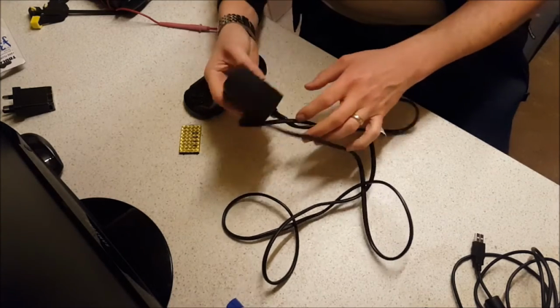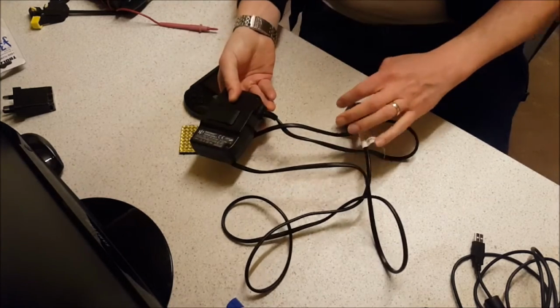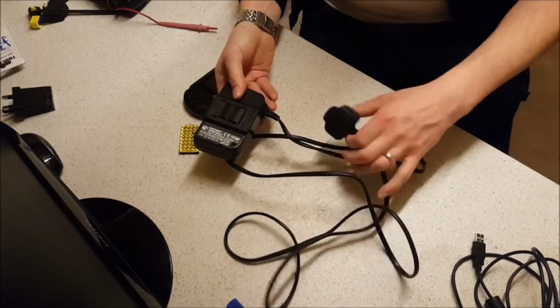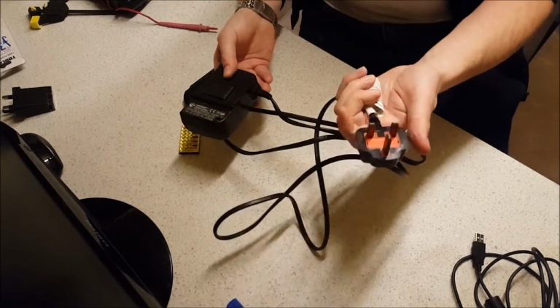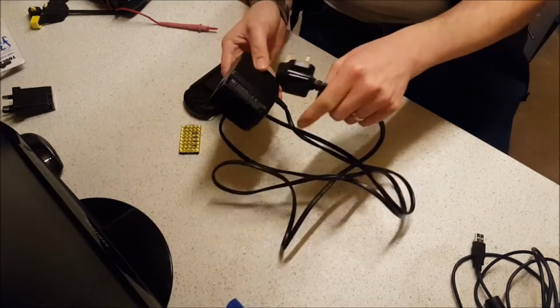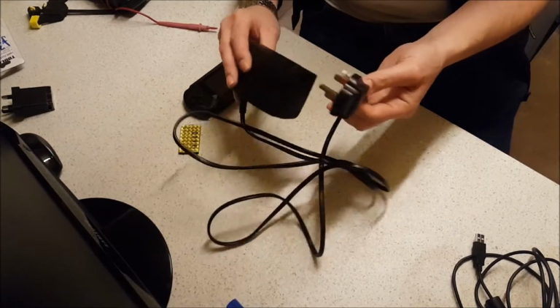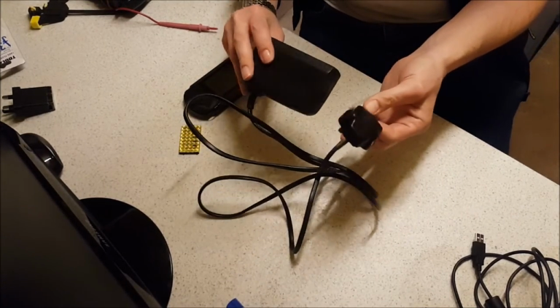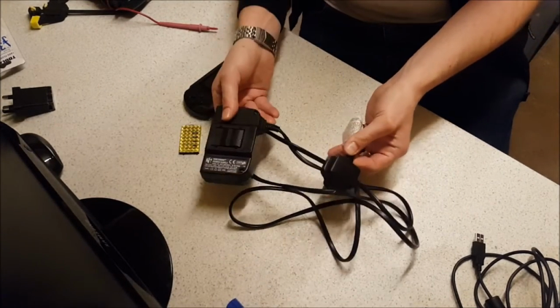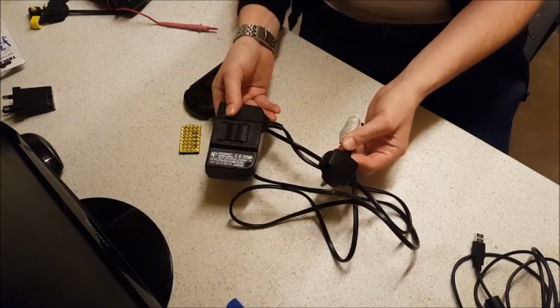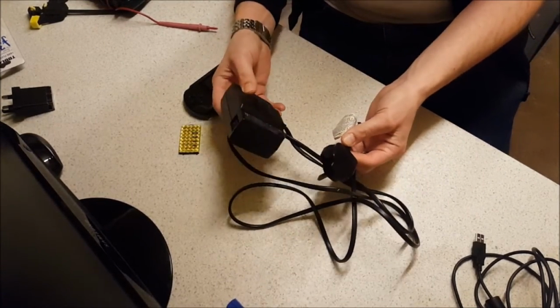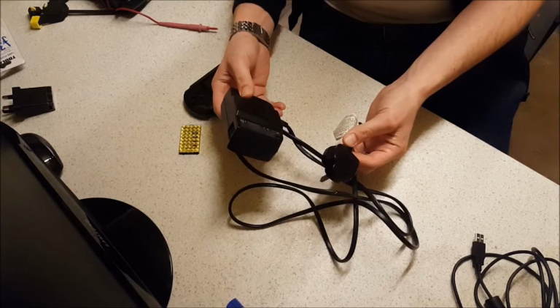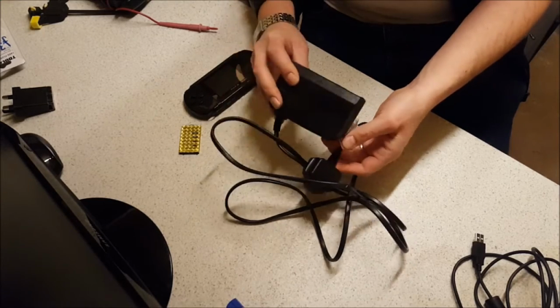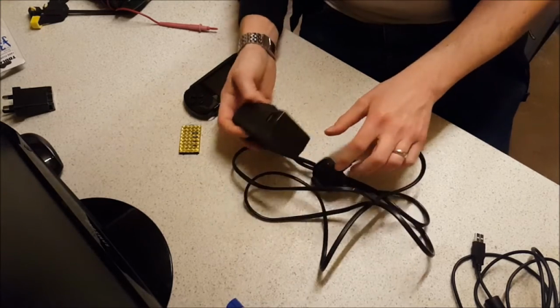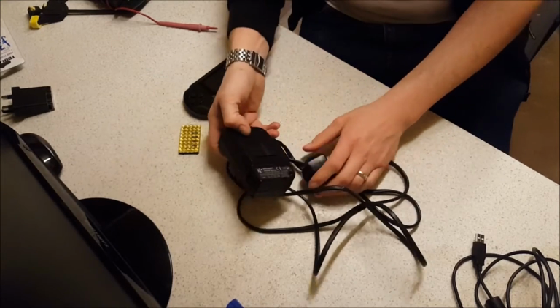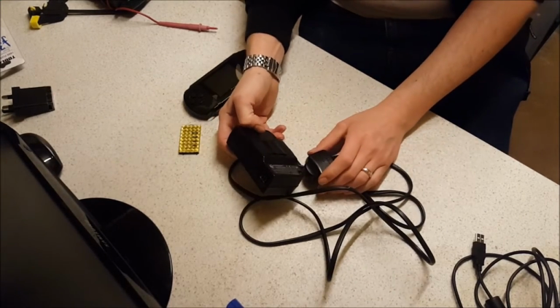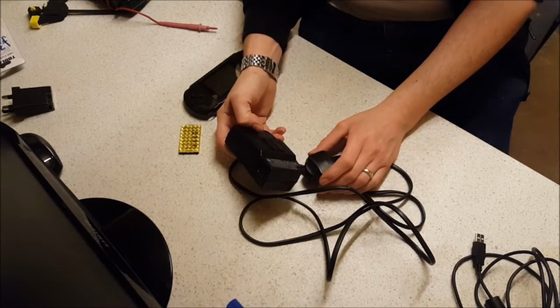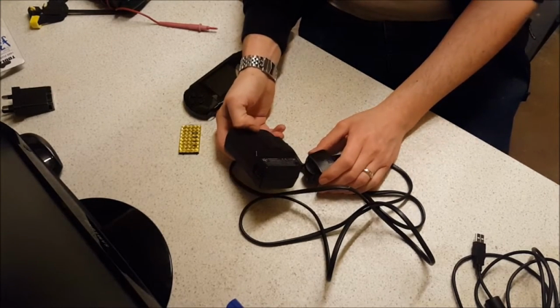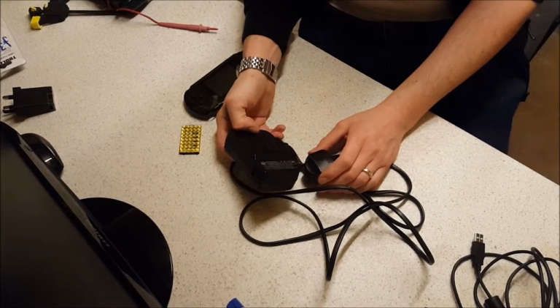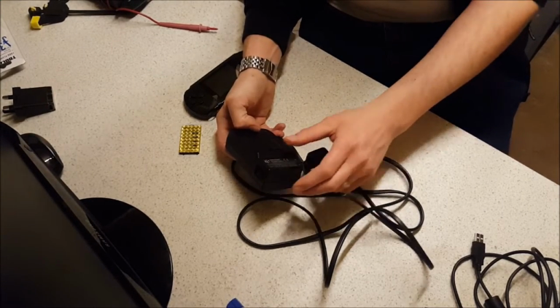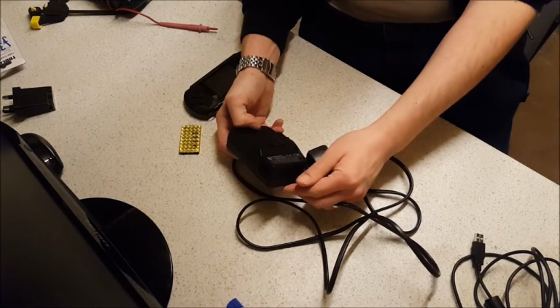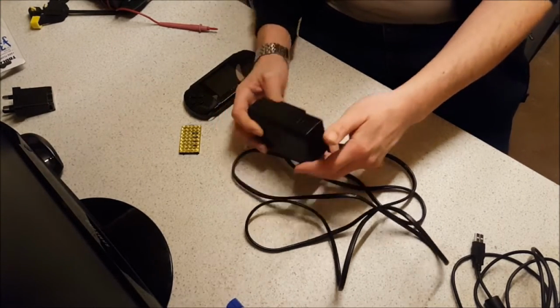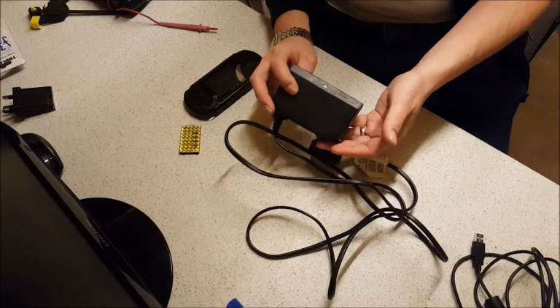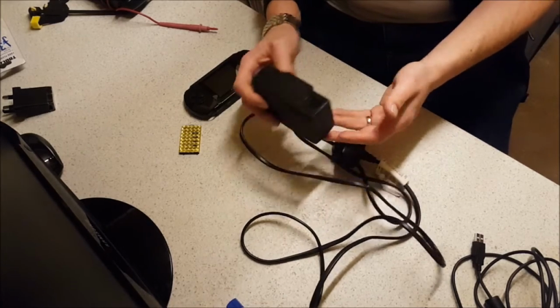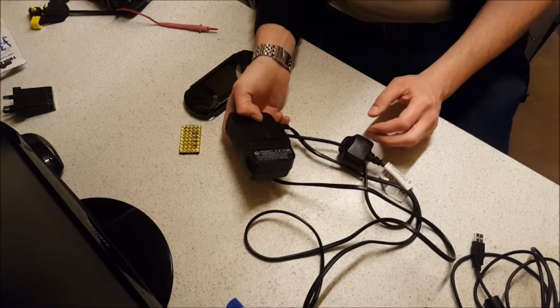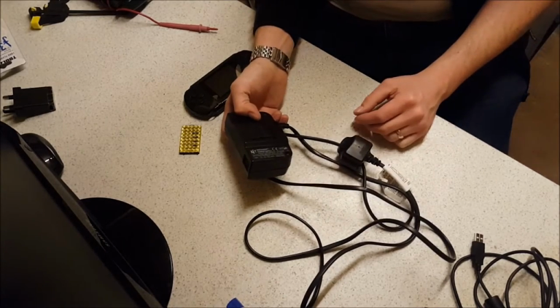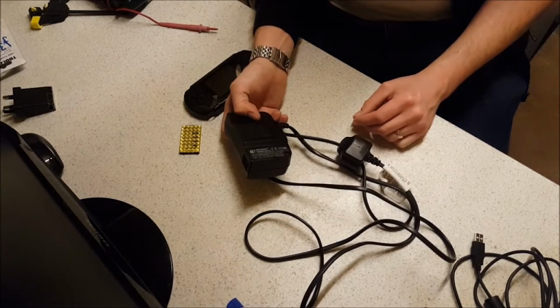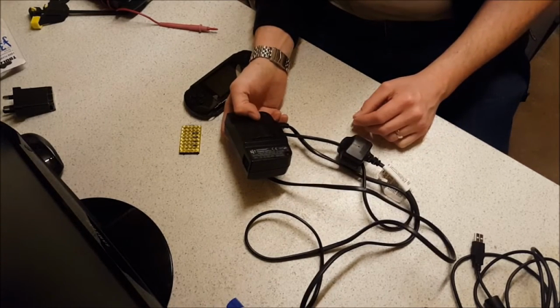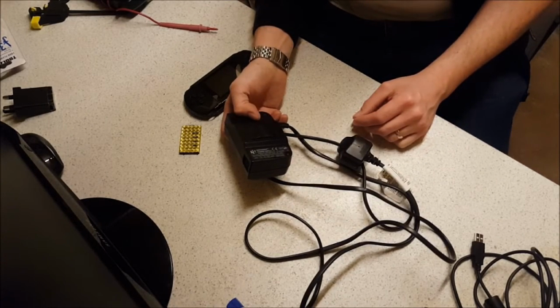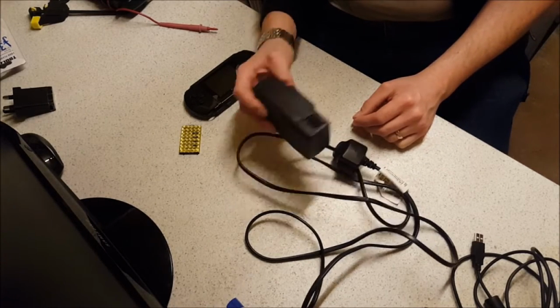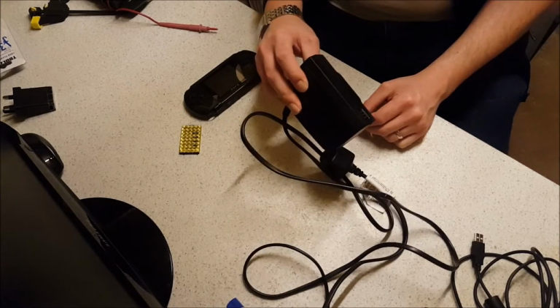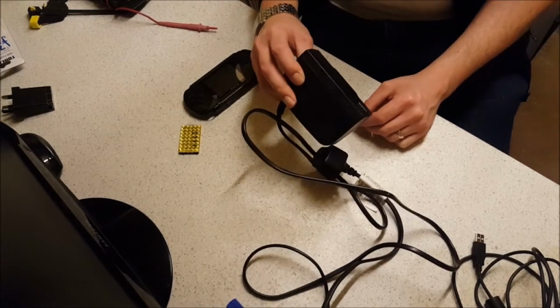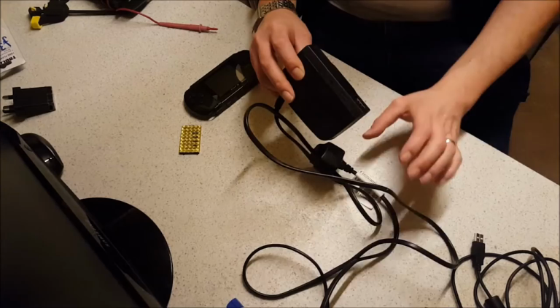It's complete, doesn't look like anybody's interfered with it, but it doesn't work. I've plugged it into an N64 to test it — no life whatsoever — but I'll be doing a different video on that, so check my channel for that one.